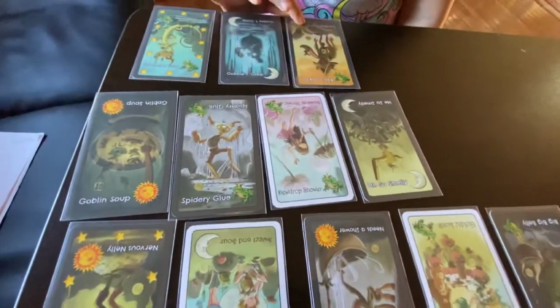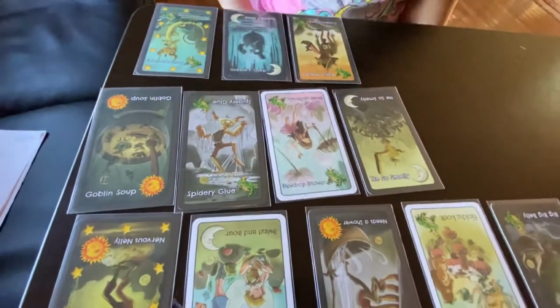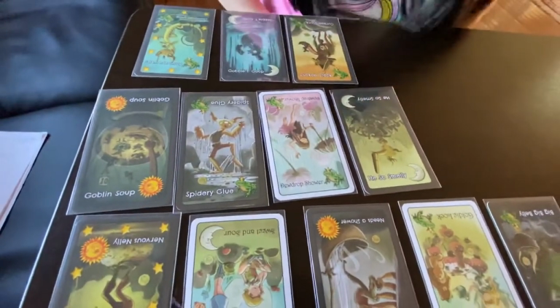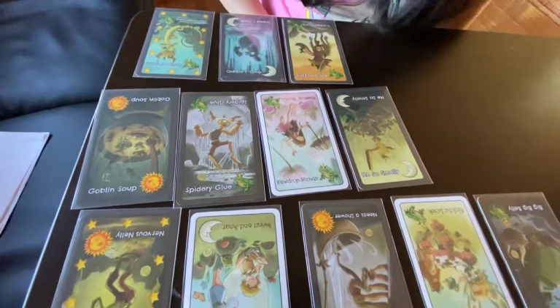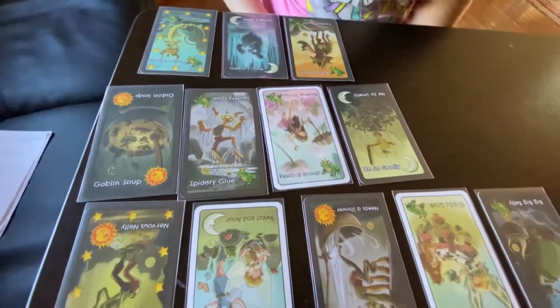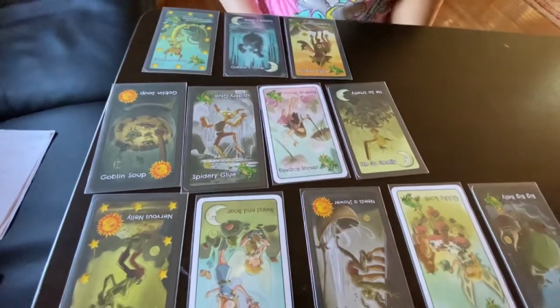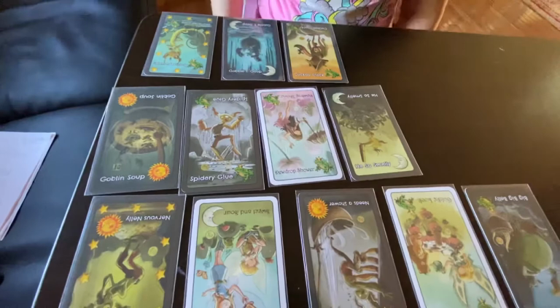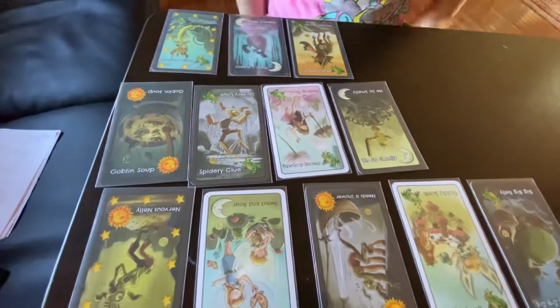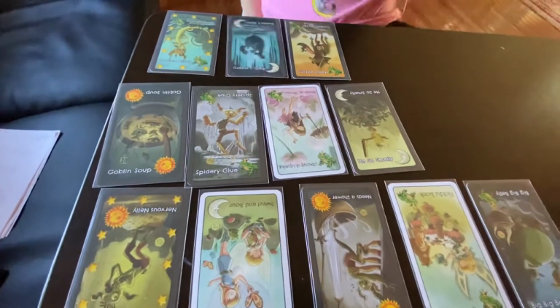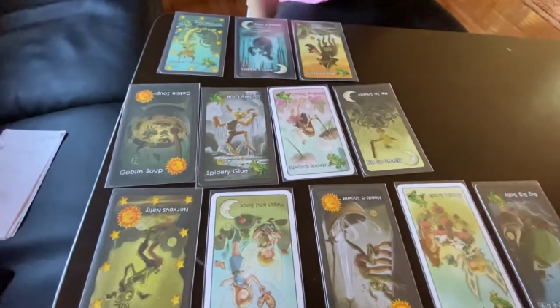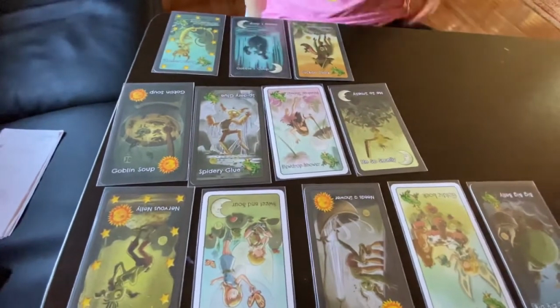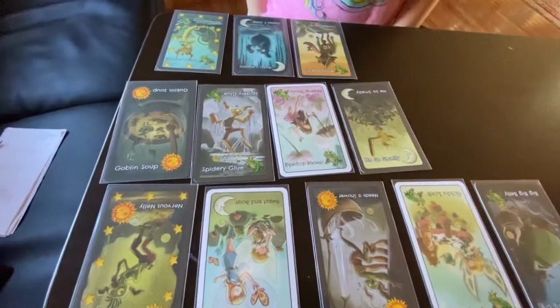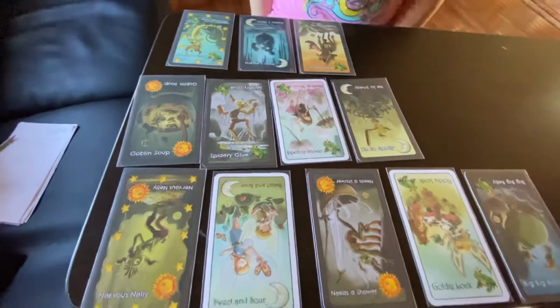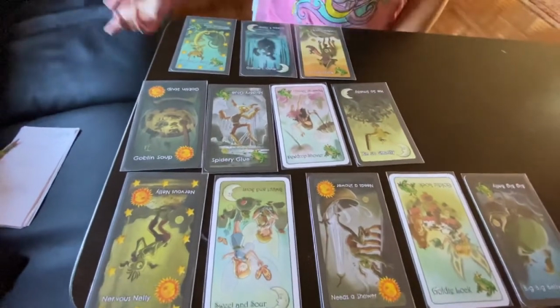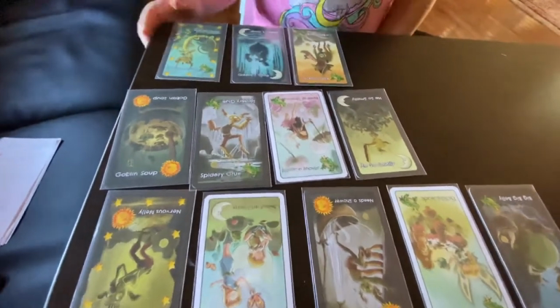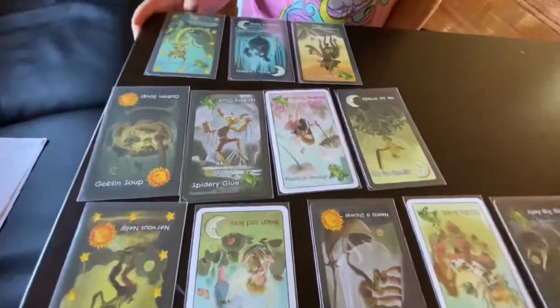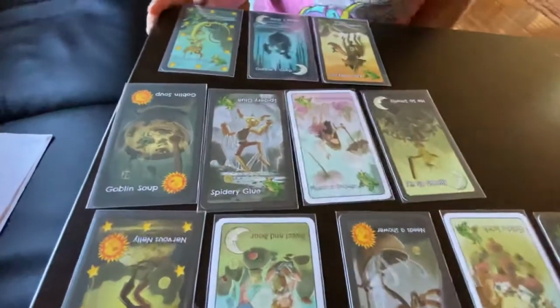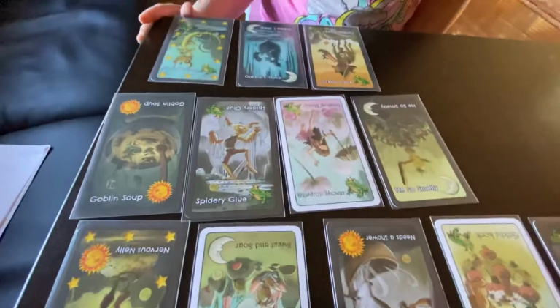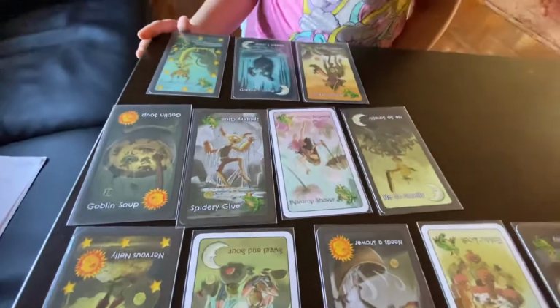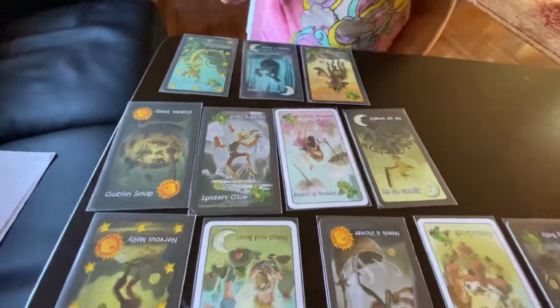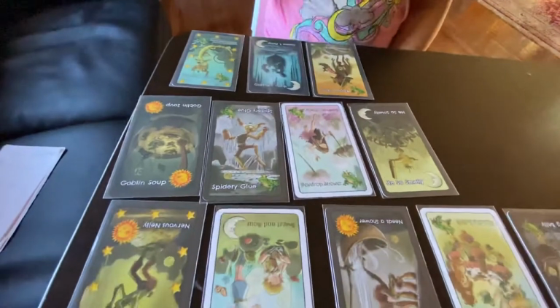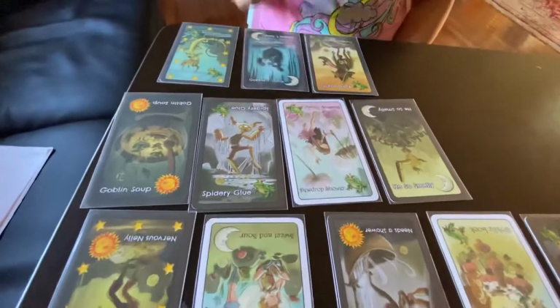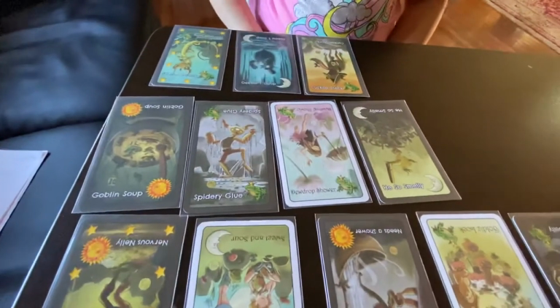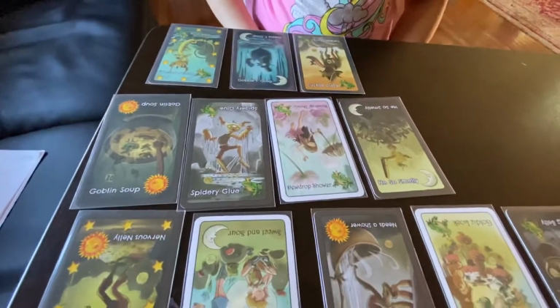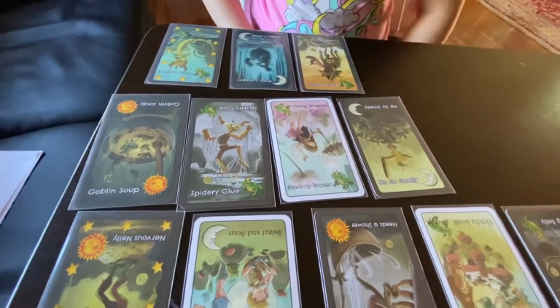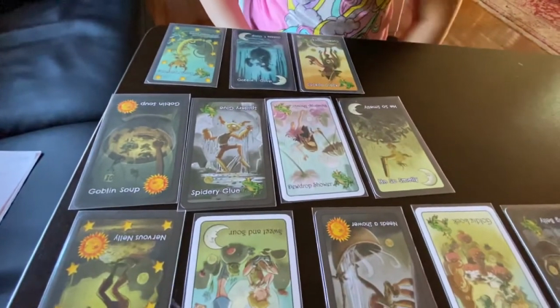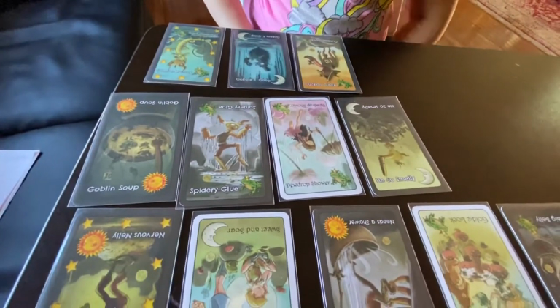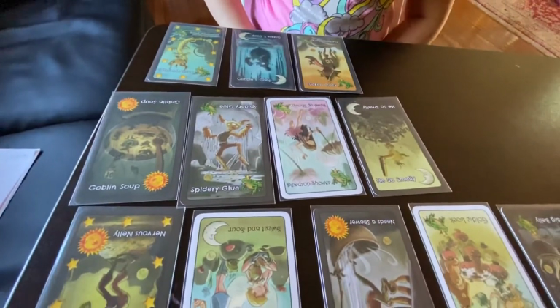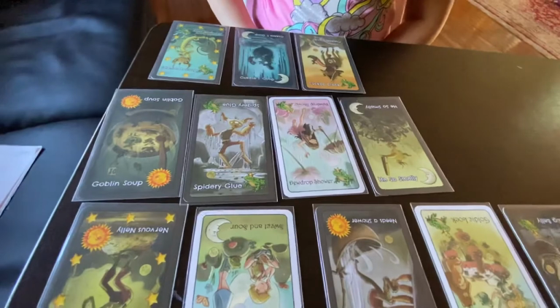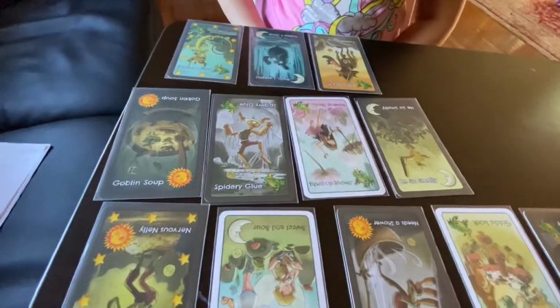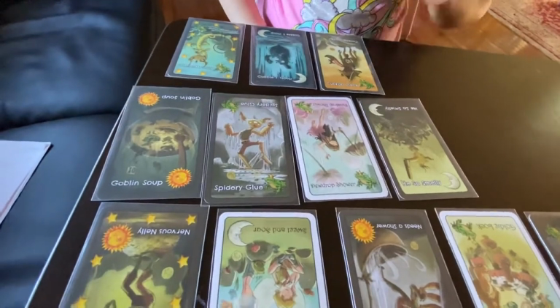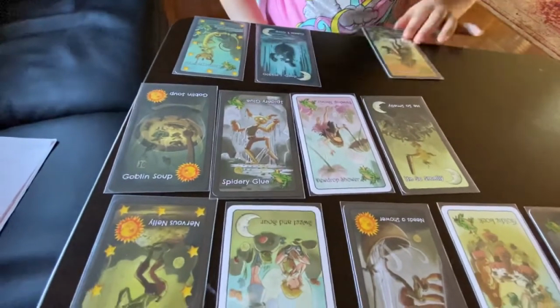When he taught me how to play this, I went four in a row and he went three. She won four out of seven games last time we played — that's what we're trying to say.